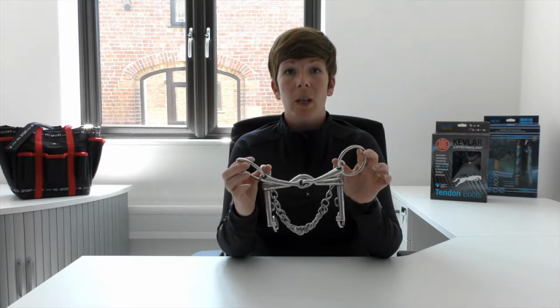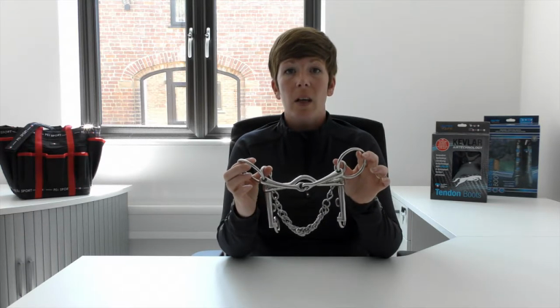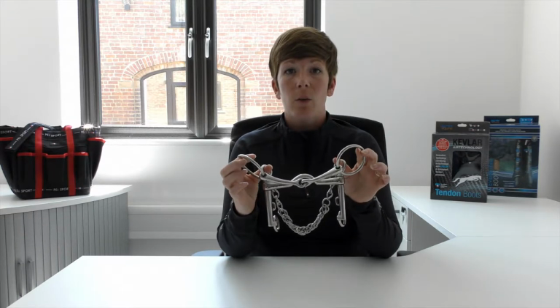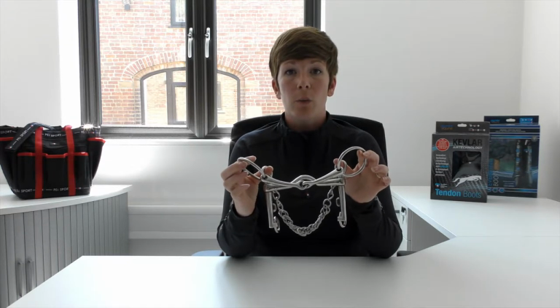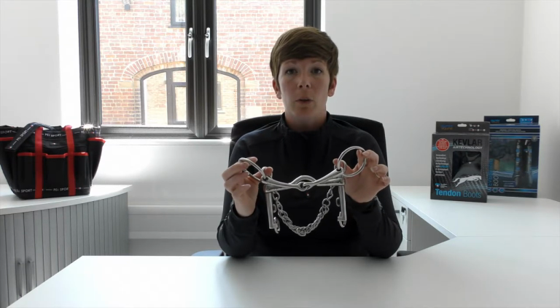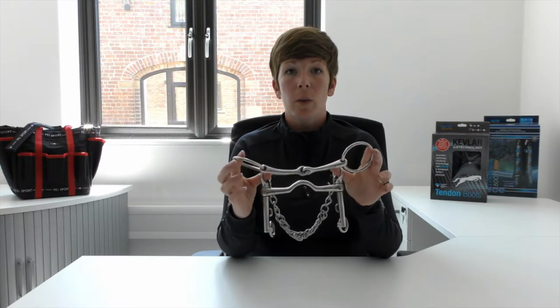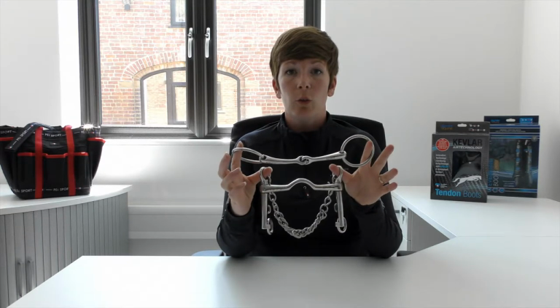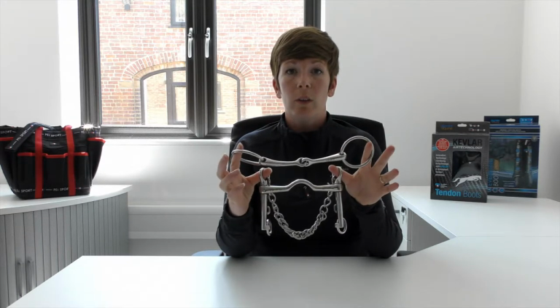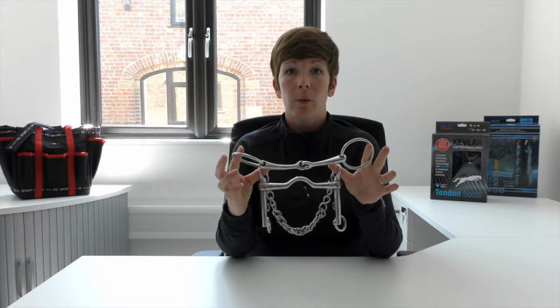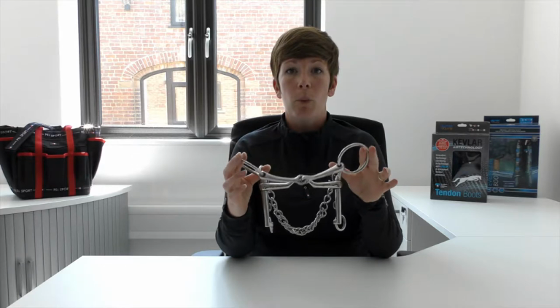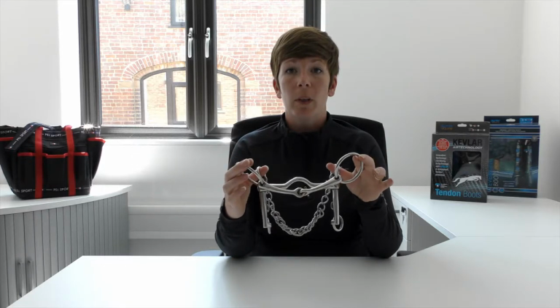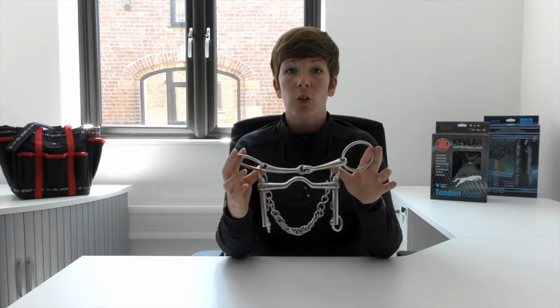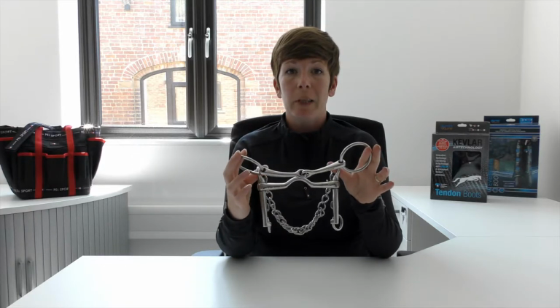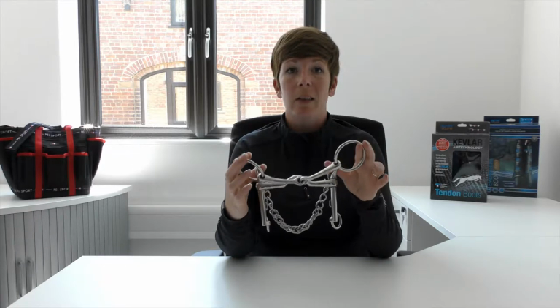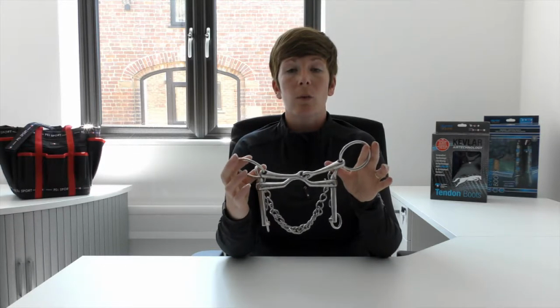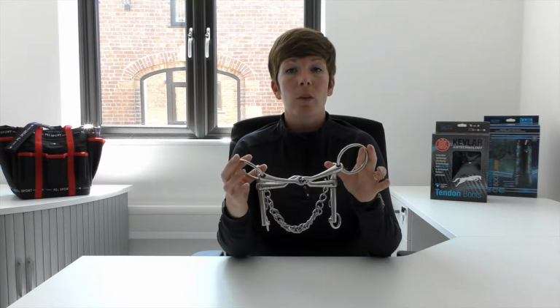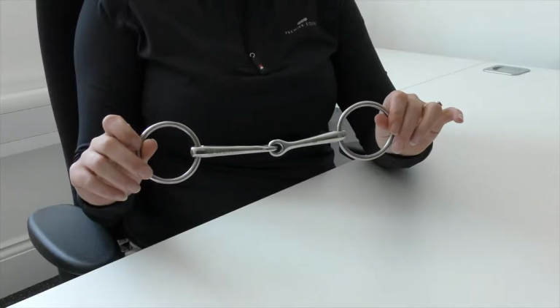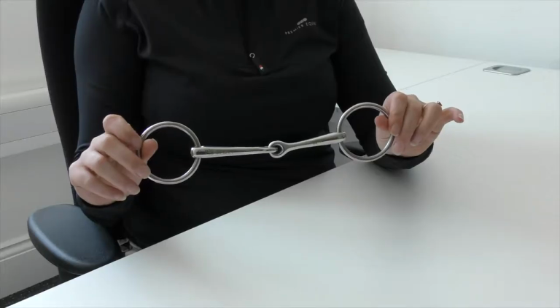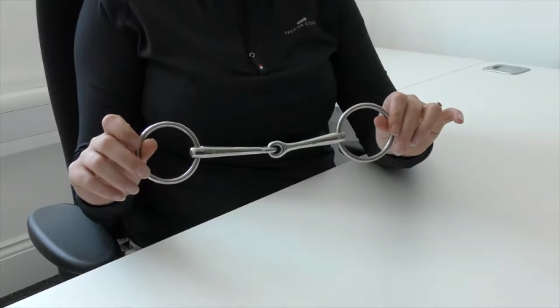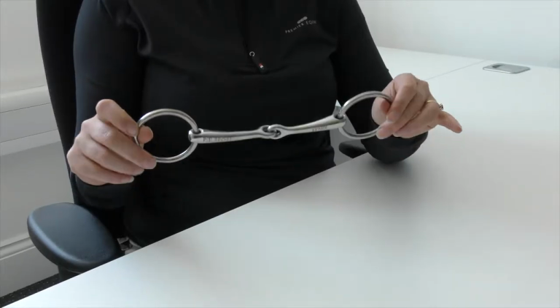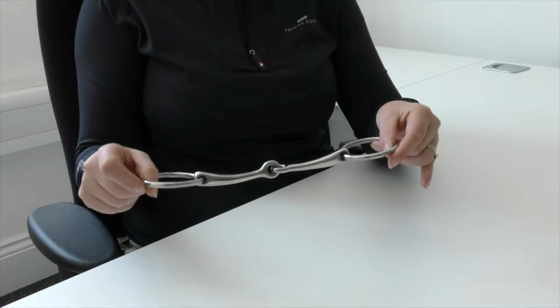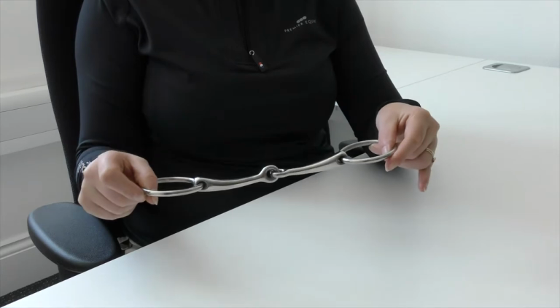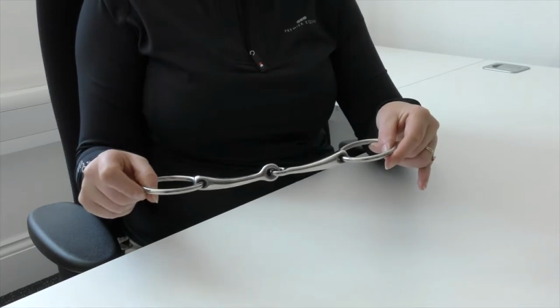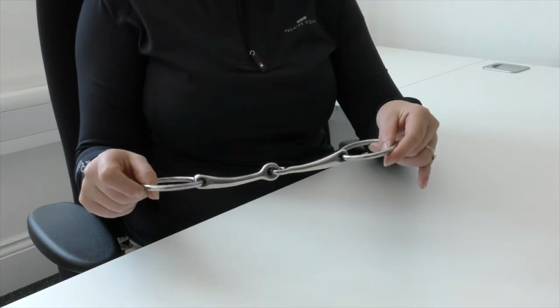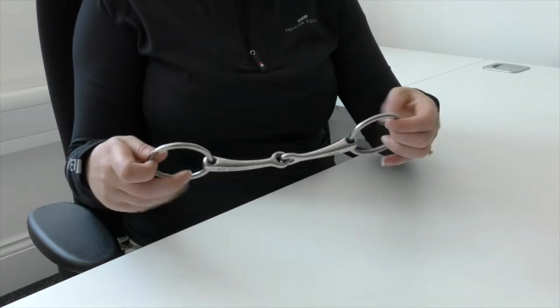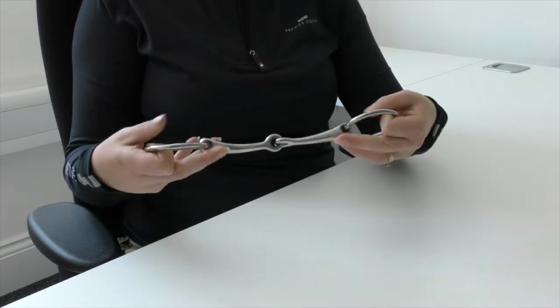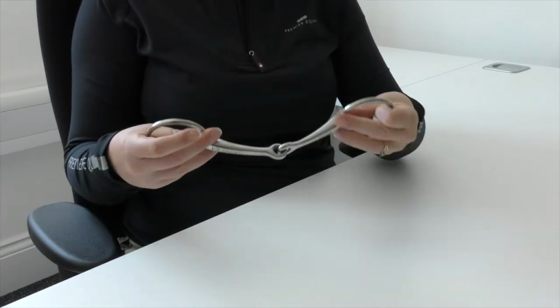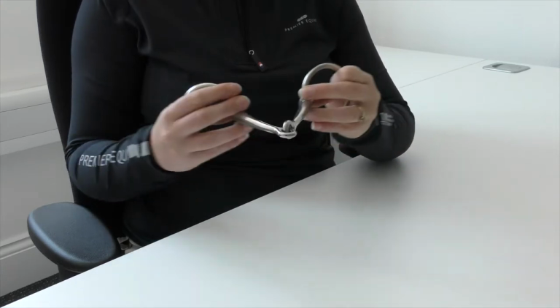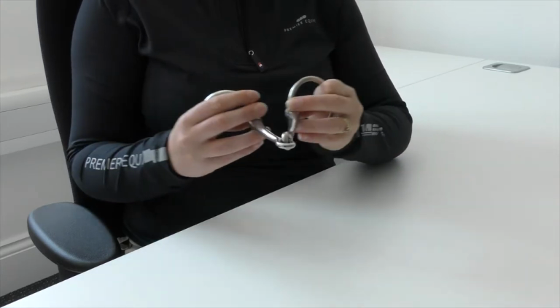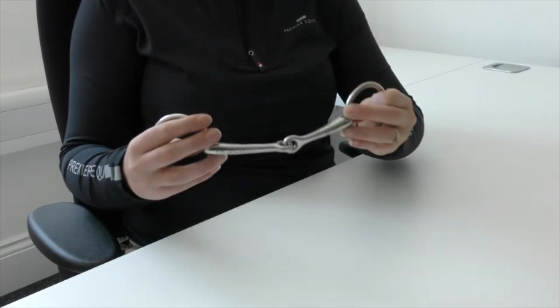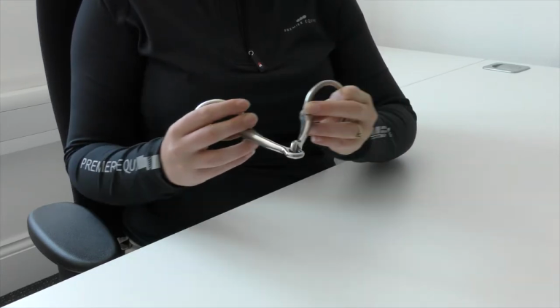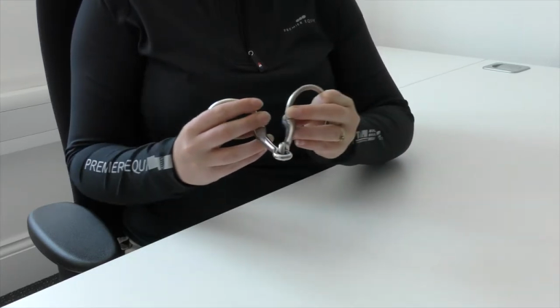The set includes a loose ring Bradoon with a single joint that allows more movement than the fixed cheek bit and is ideal for horses that are prone to leaning and fixing. The single joint Bradoon has nutcracker action which works on the bars and lips of the mouth.